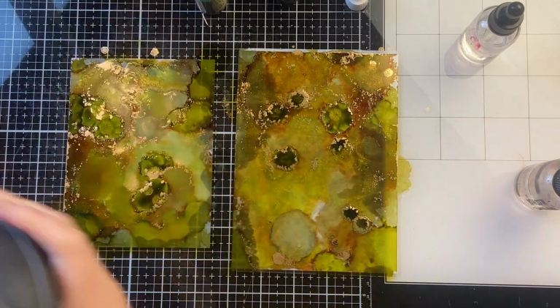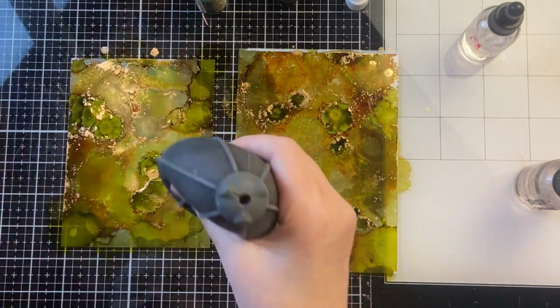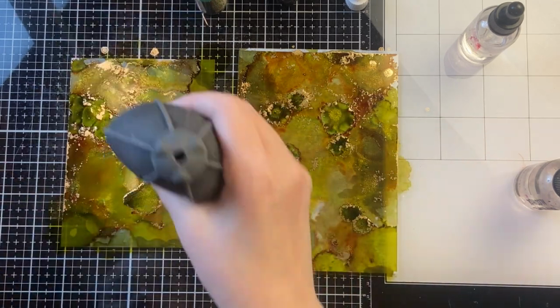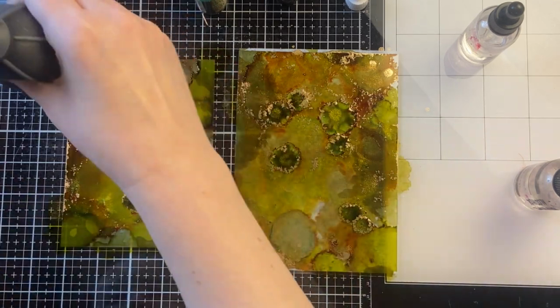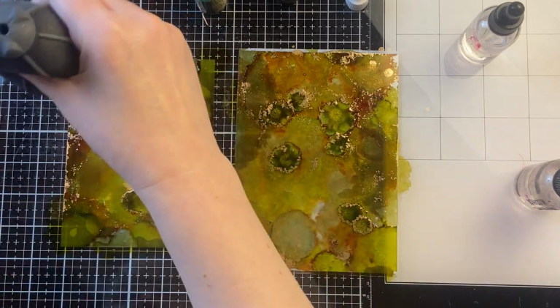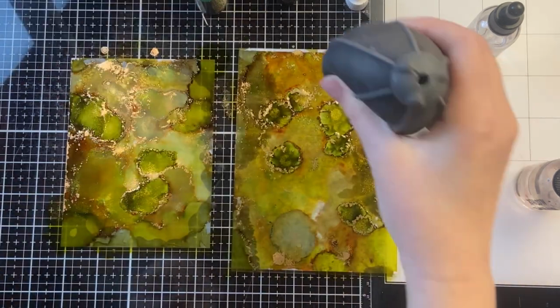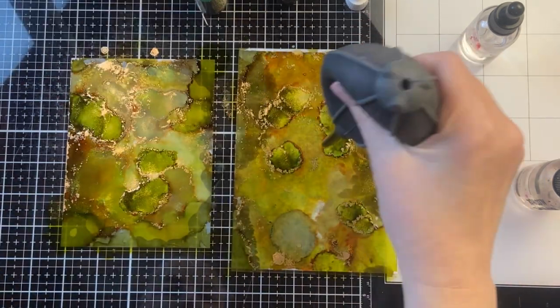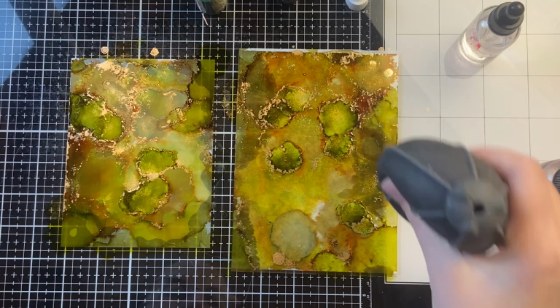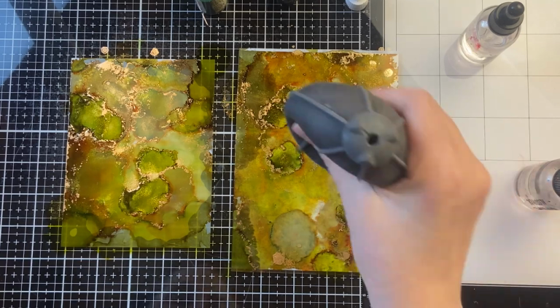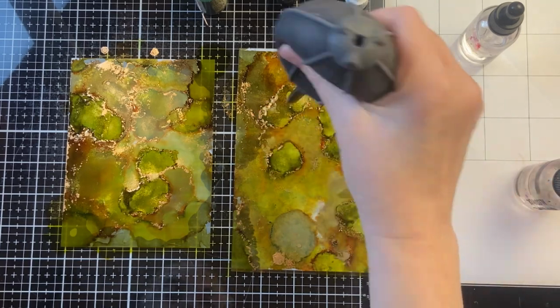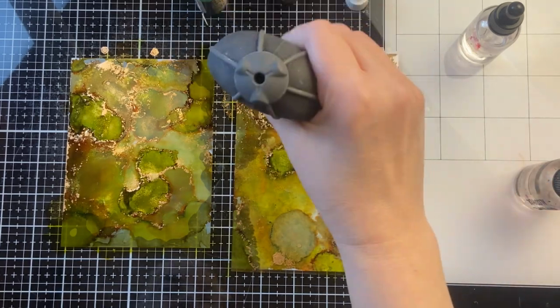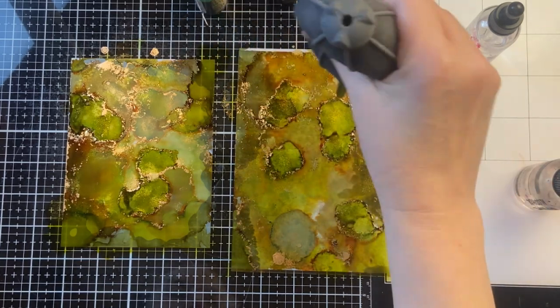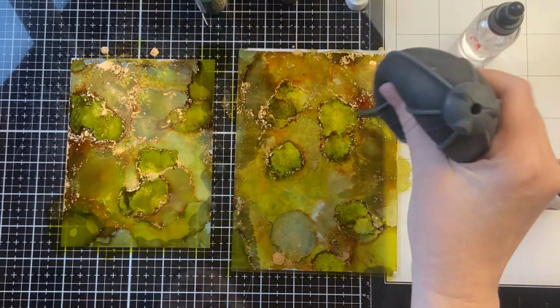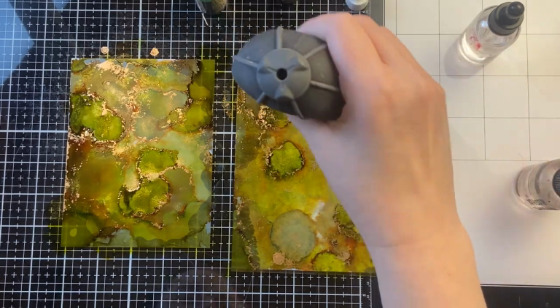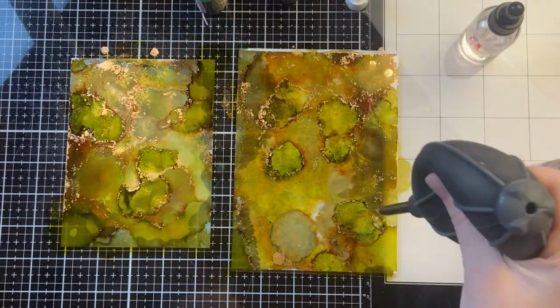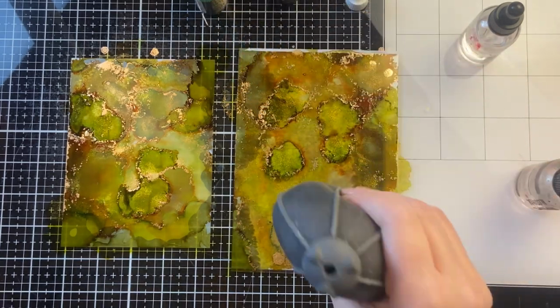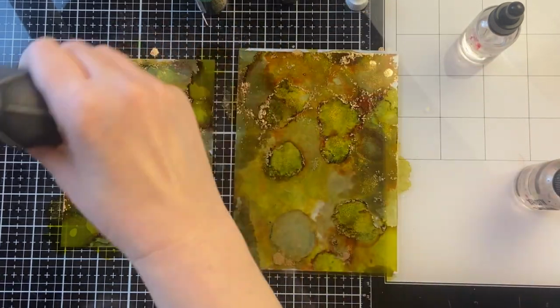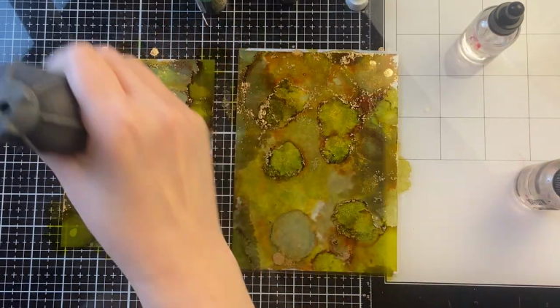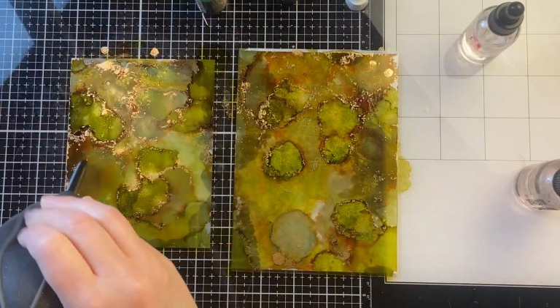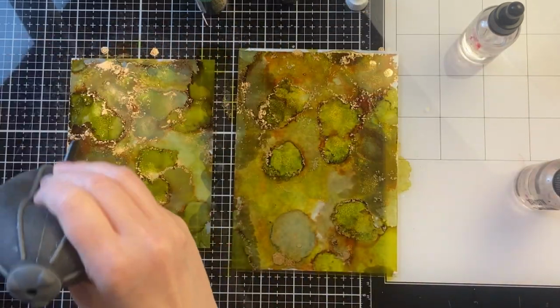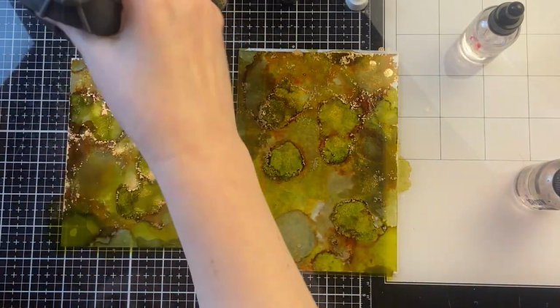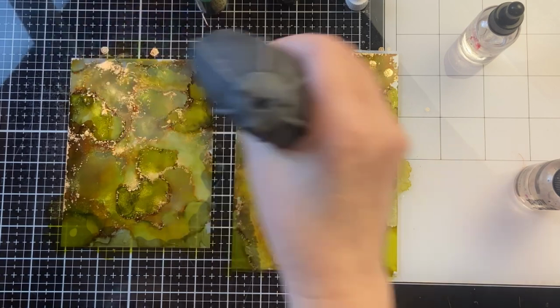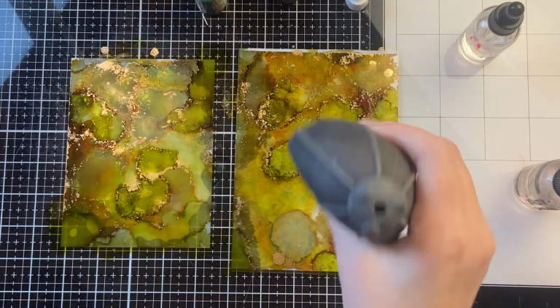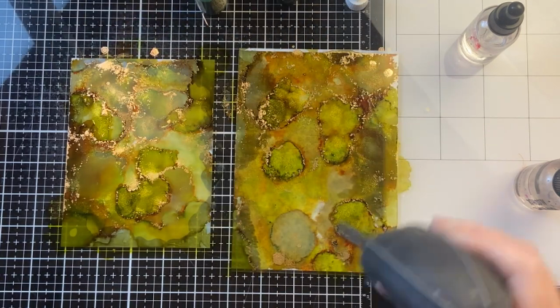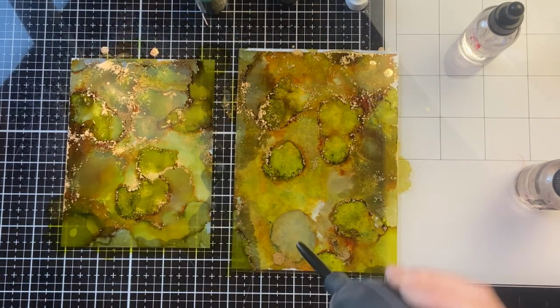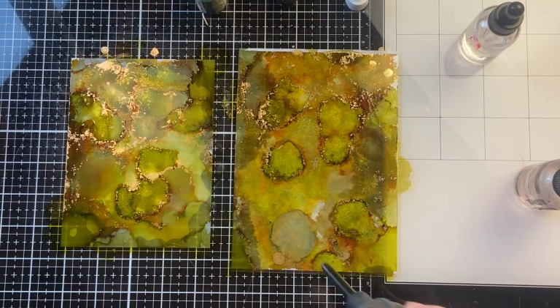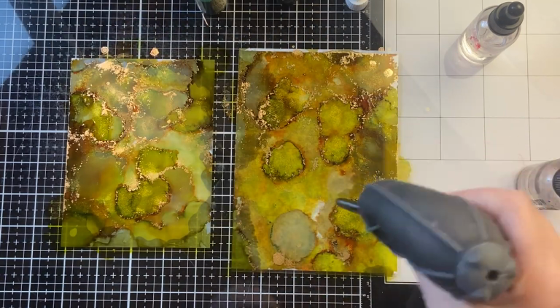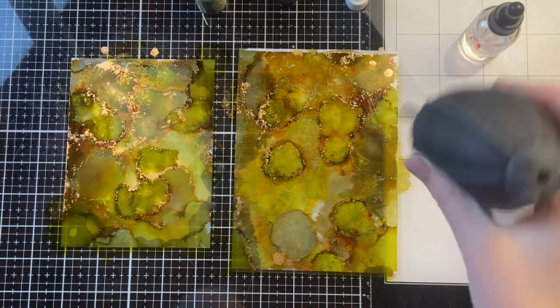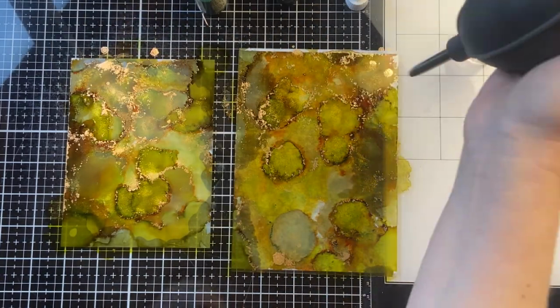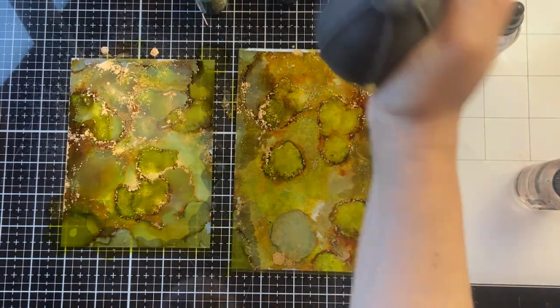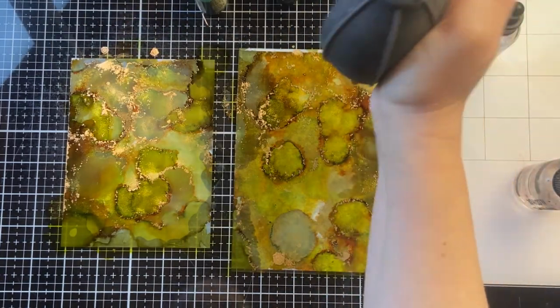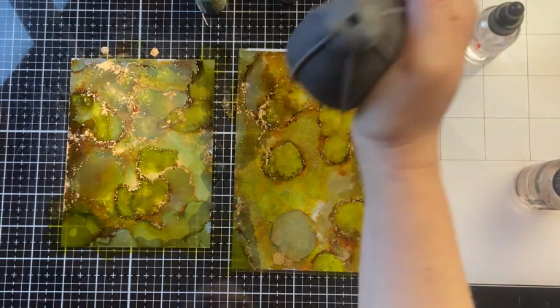You can see I'm working on two different pieces here and they both look different from each other. You're never going to get the exact same result even if you're using the same colors and the same mixatives. So it's one of my favorite mediums to work with.